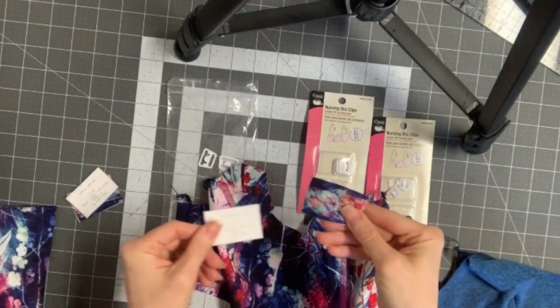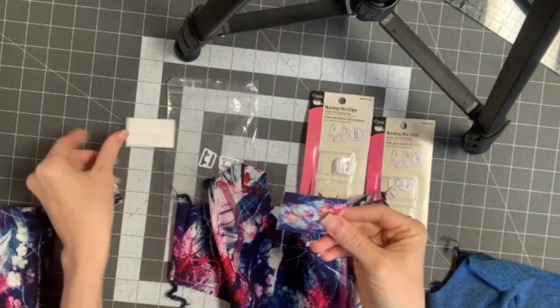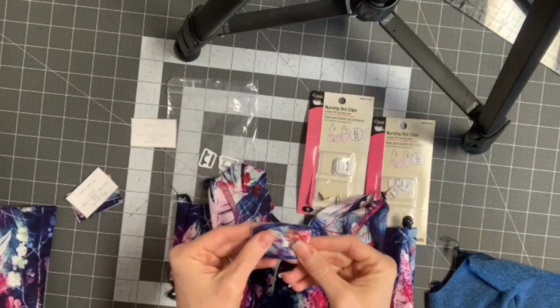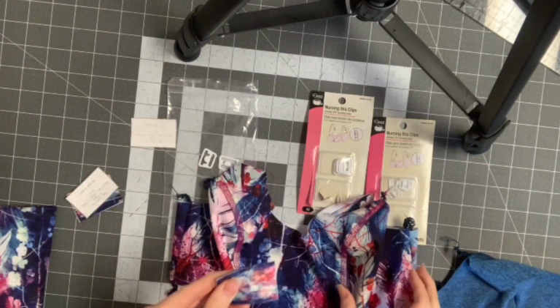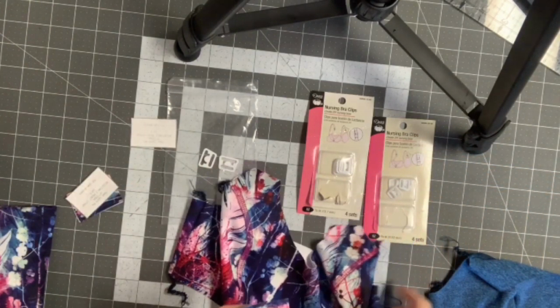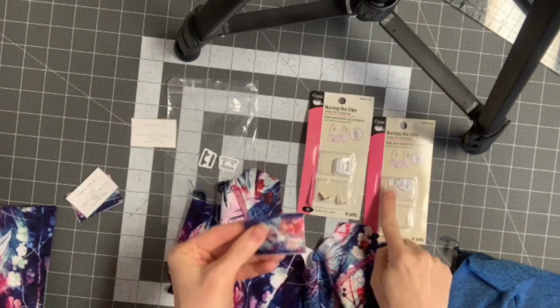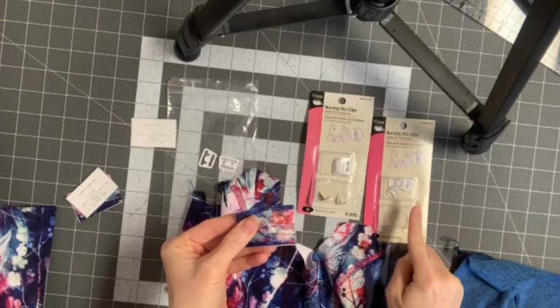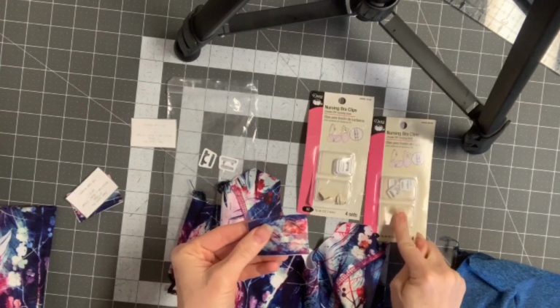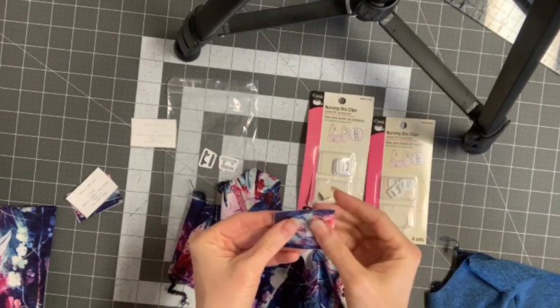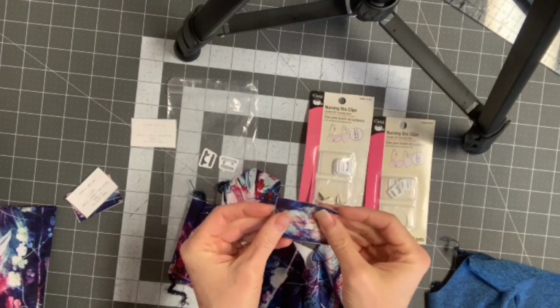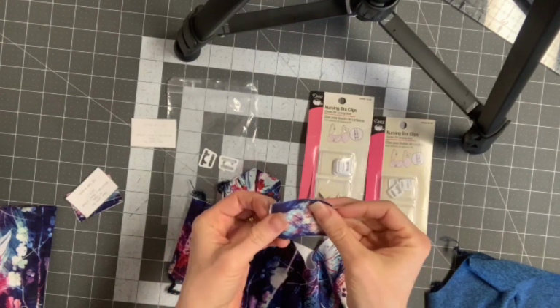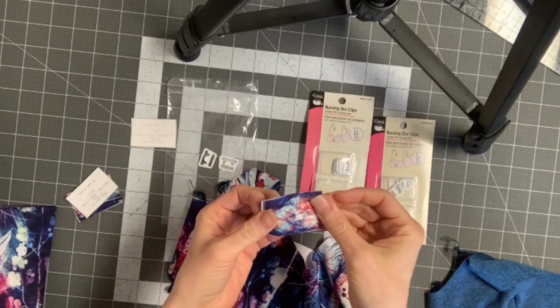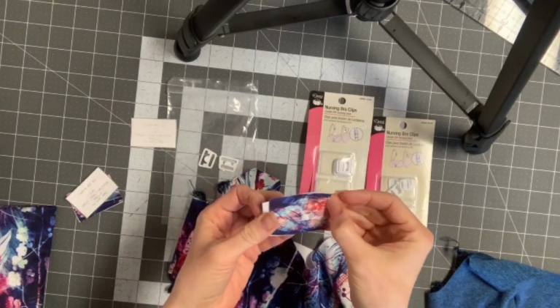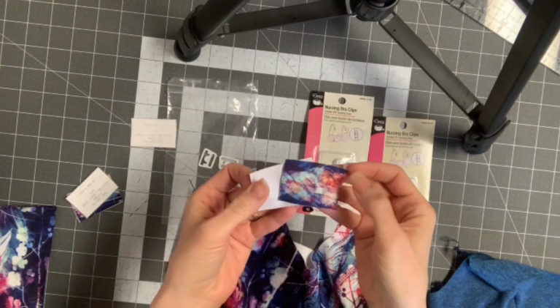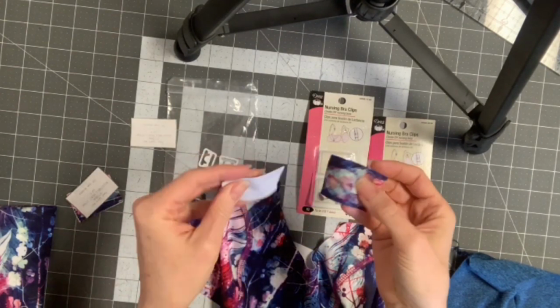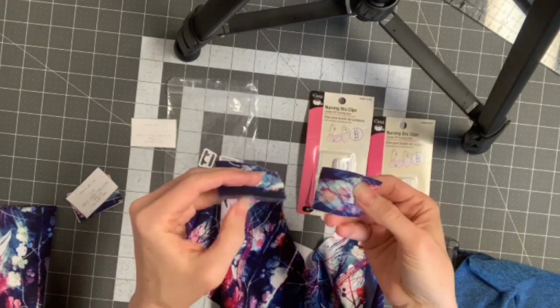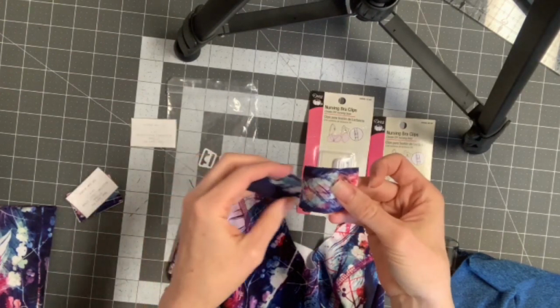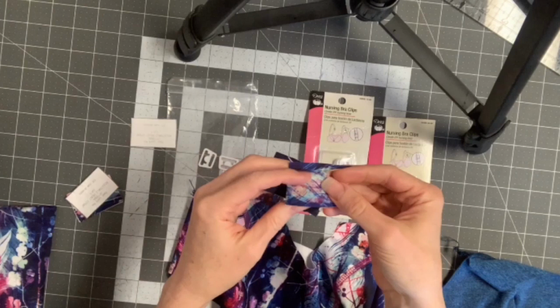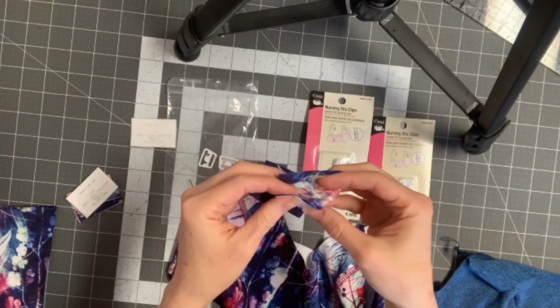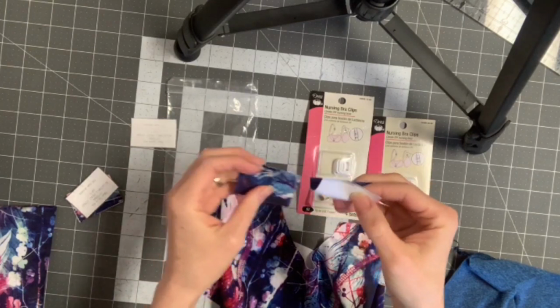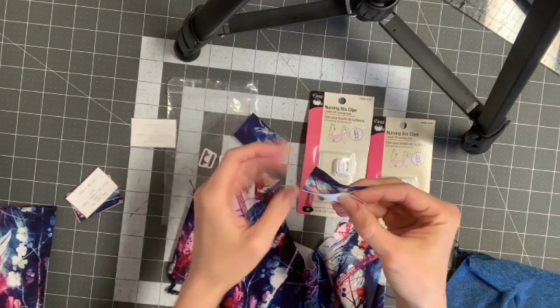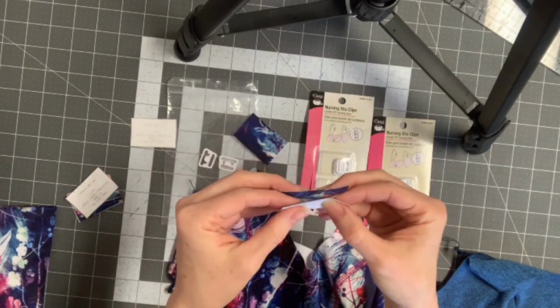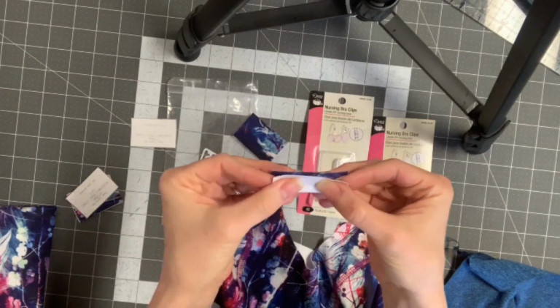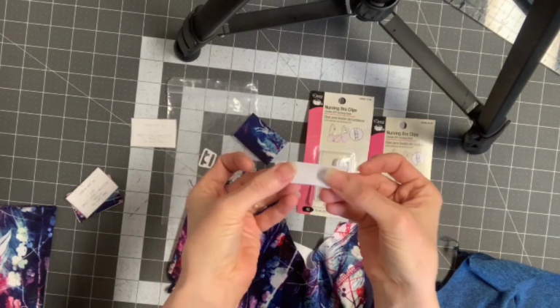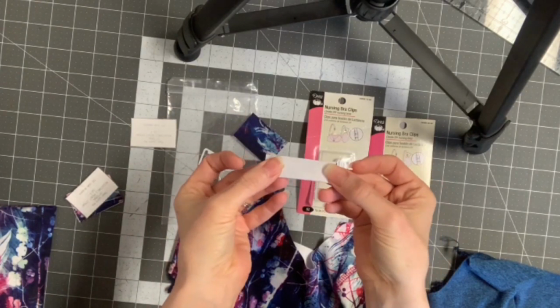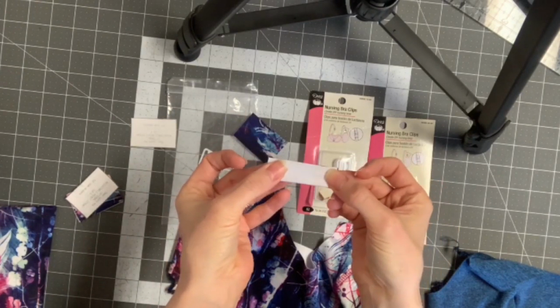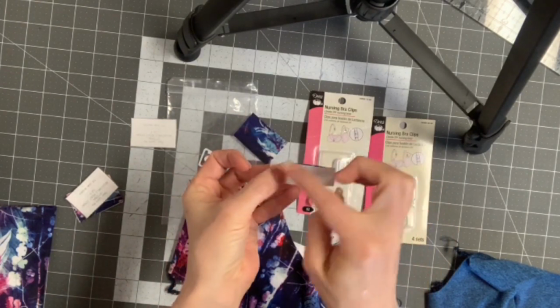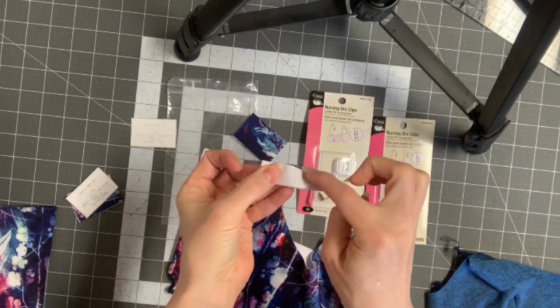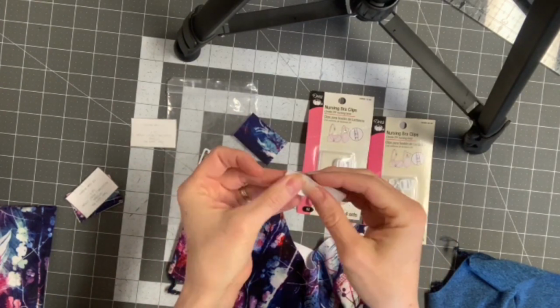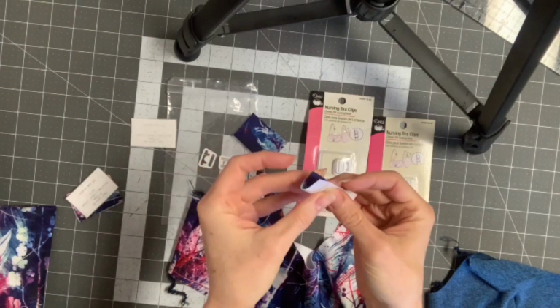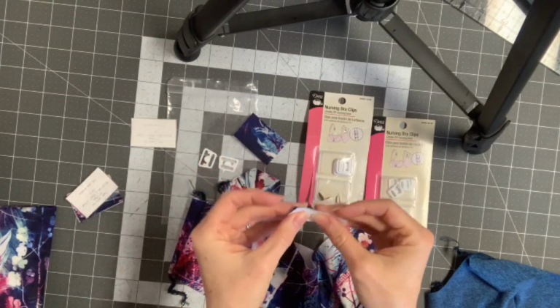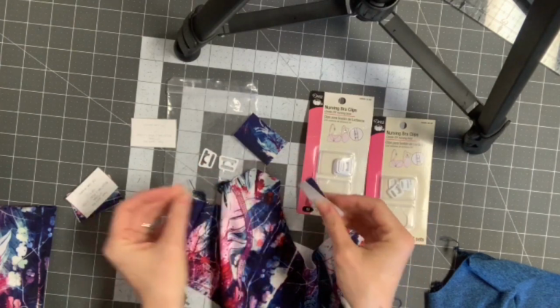On this front strap, if you're using the 3/8 inch clip, you only need to cut two of them. What you would do is take one of these and fold it in half this way, sew it, then turn it right side out.